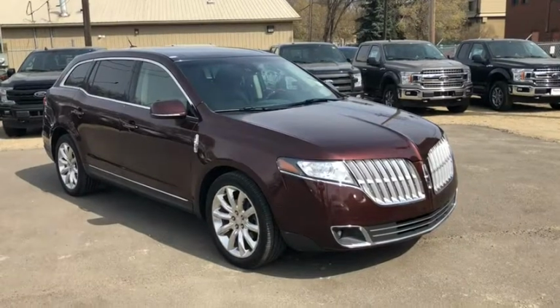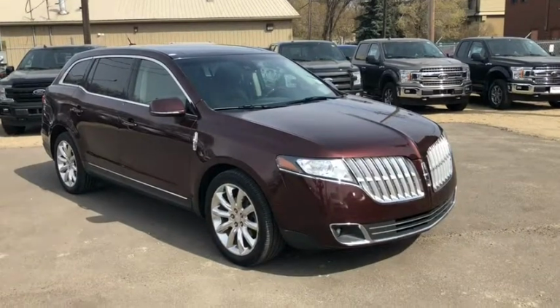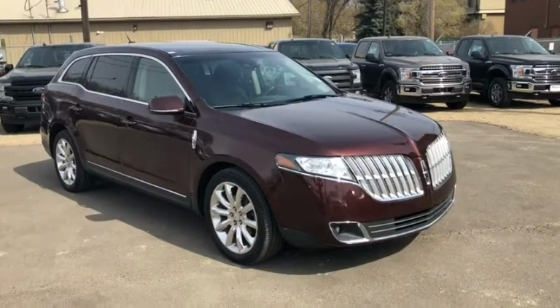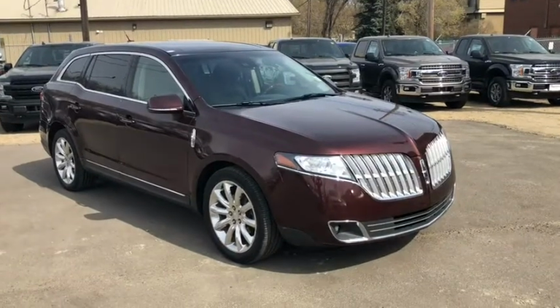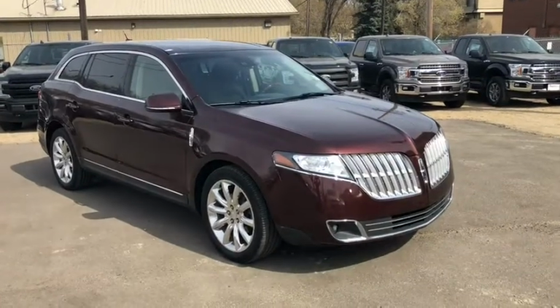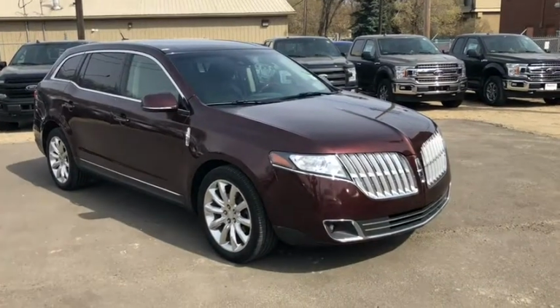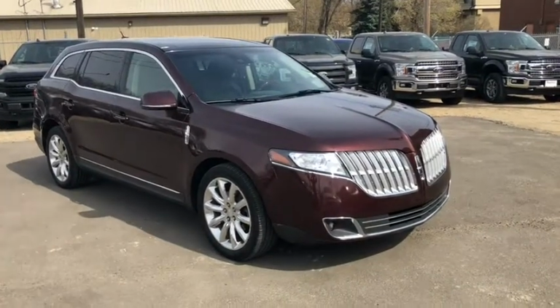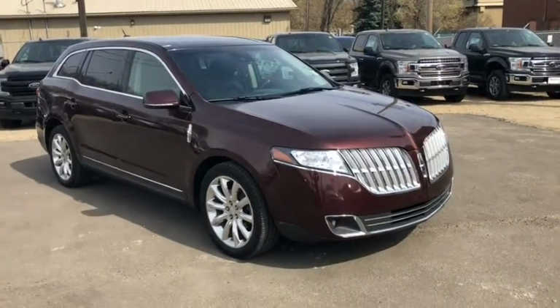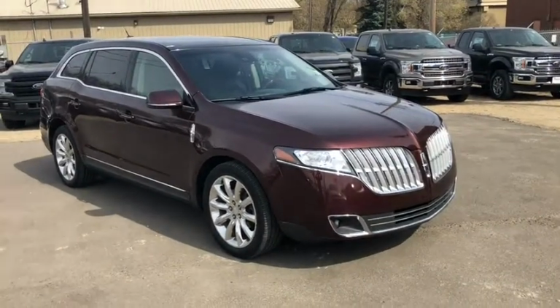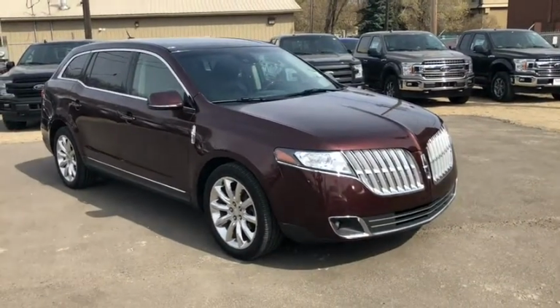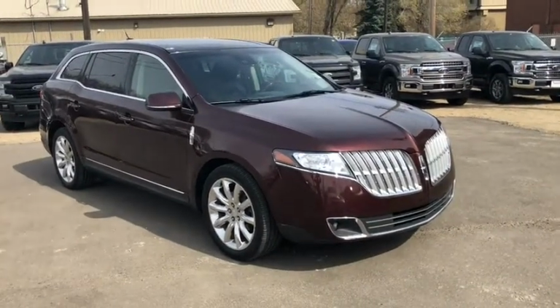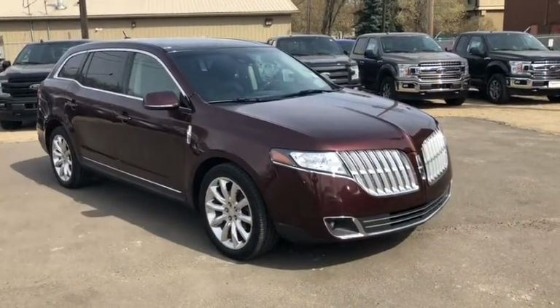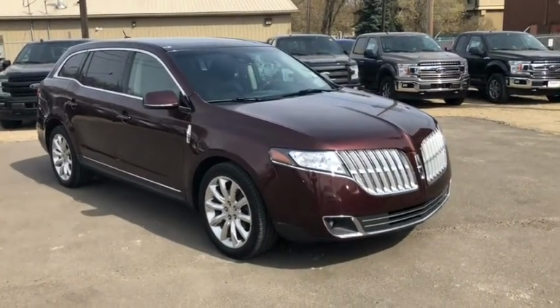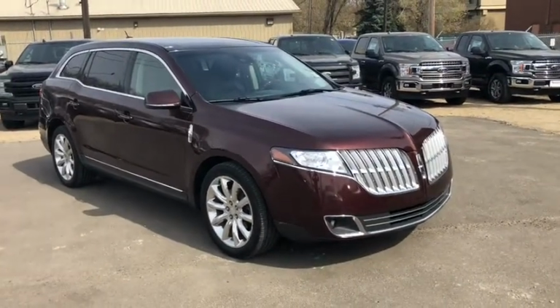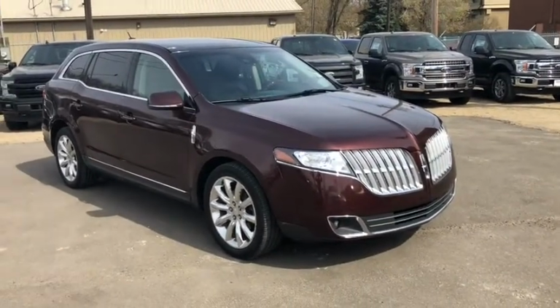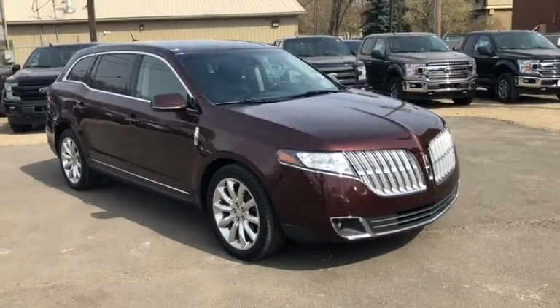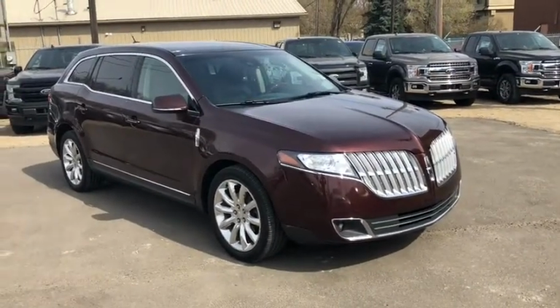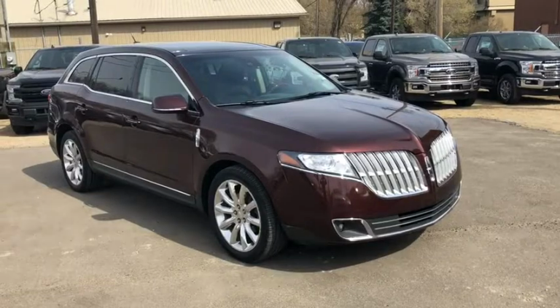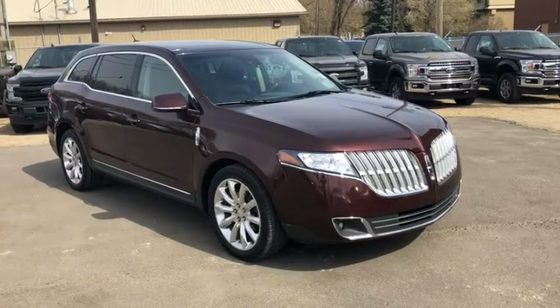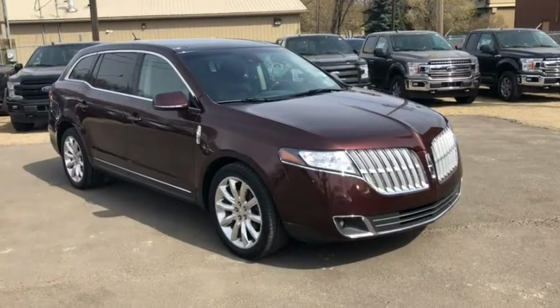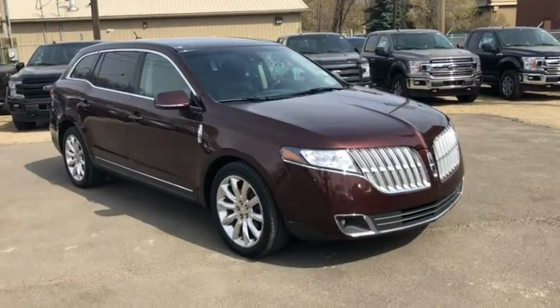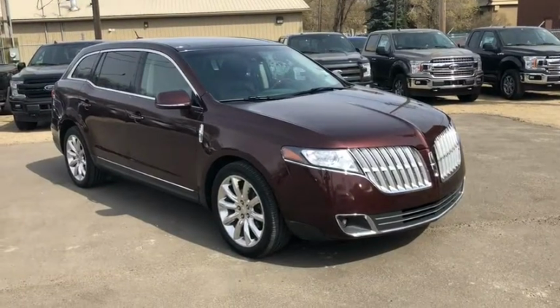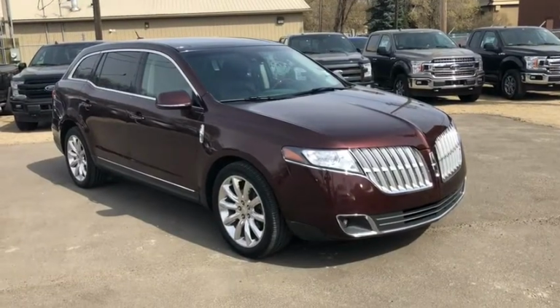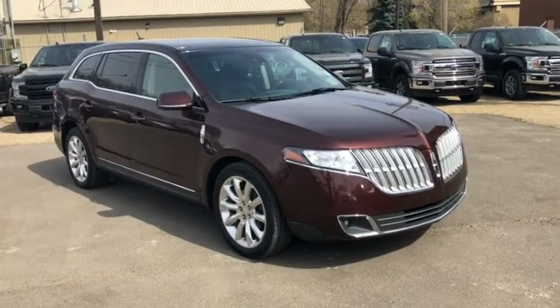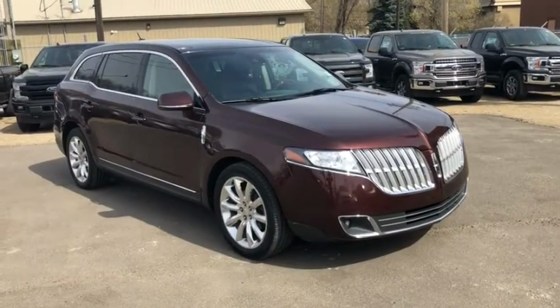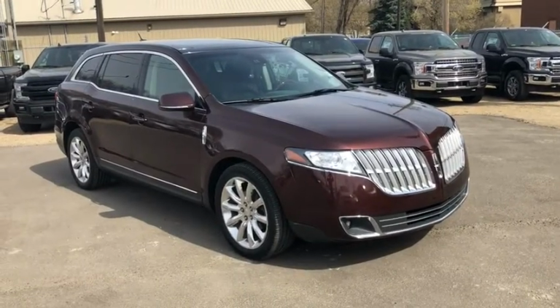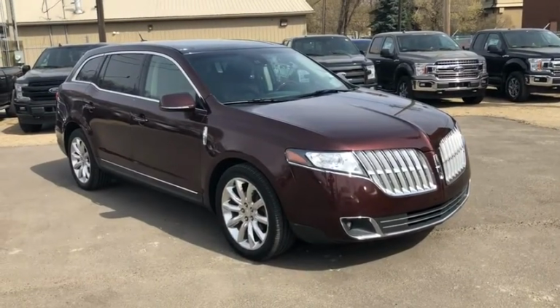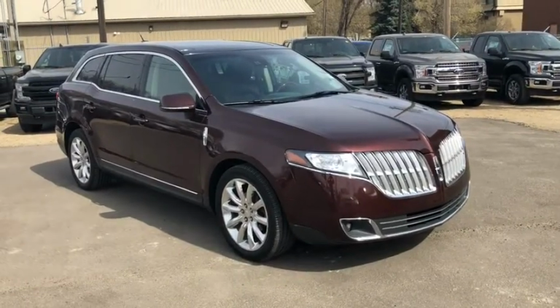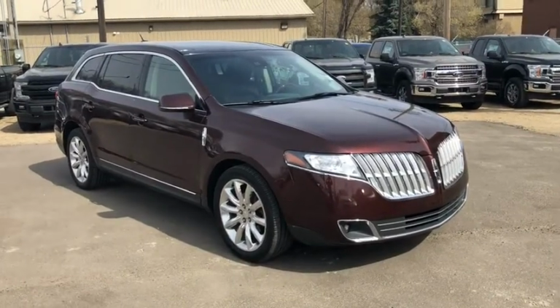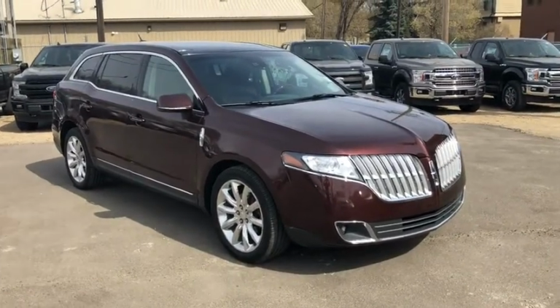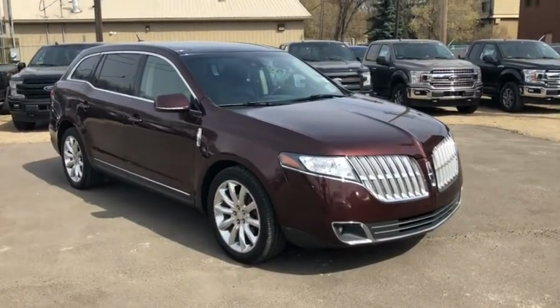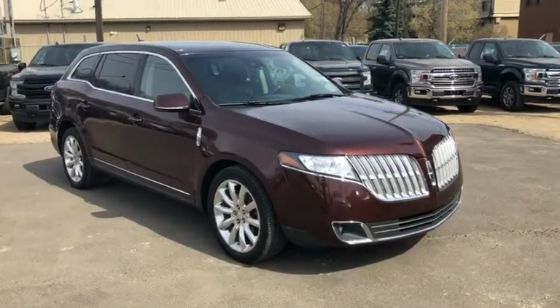Hey, it's Lindsay at Waterloo Ford Lincoln. Today I'm giving you a quick look at this 2010 Lincoln MKT Elite in Burgundy.